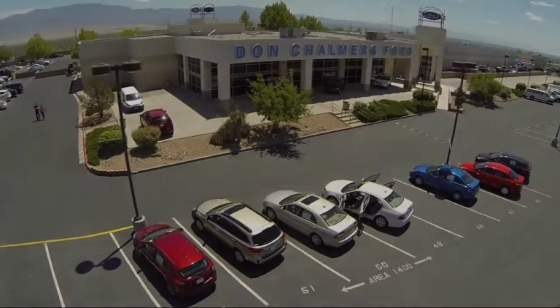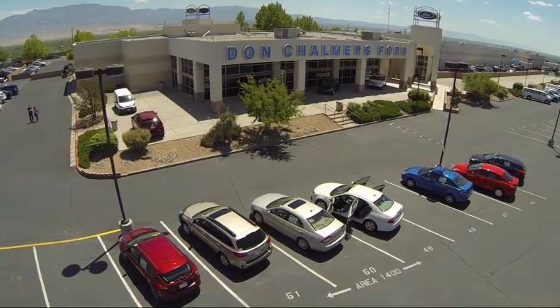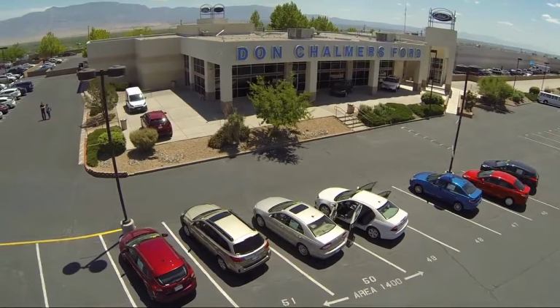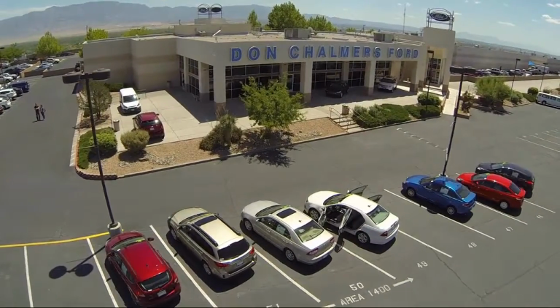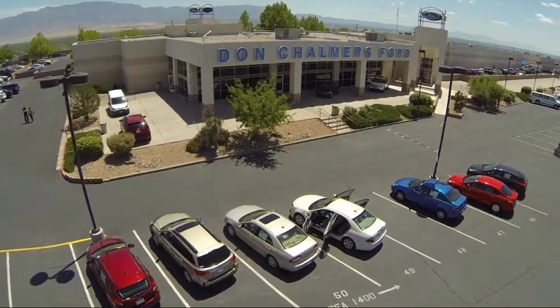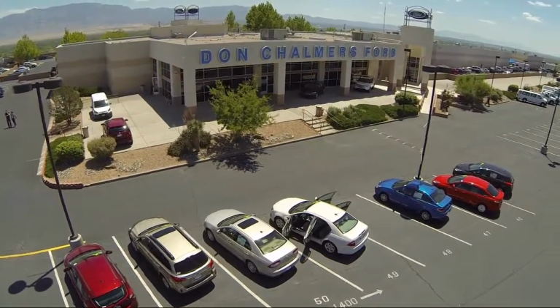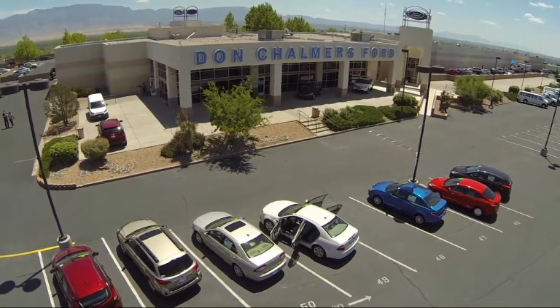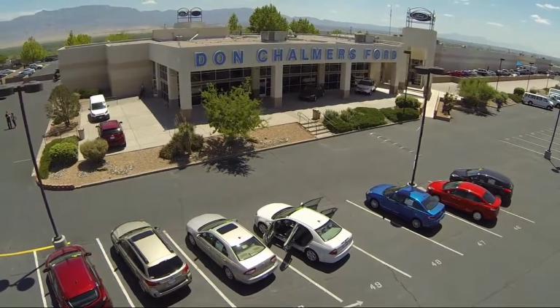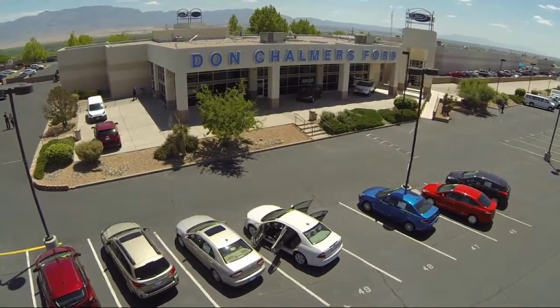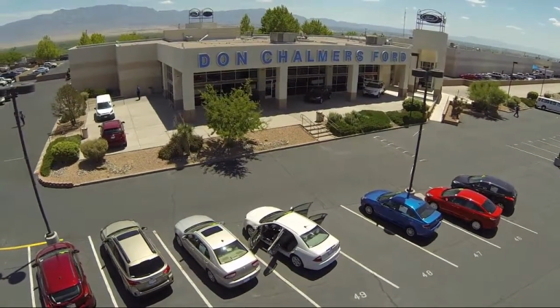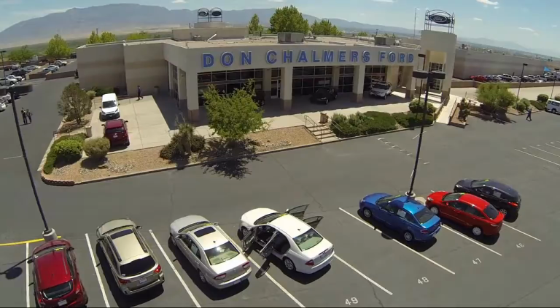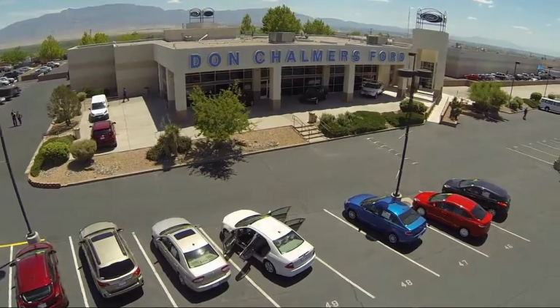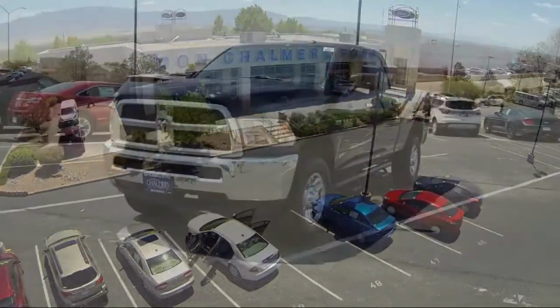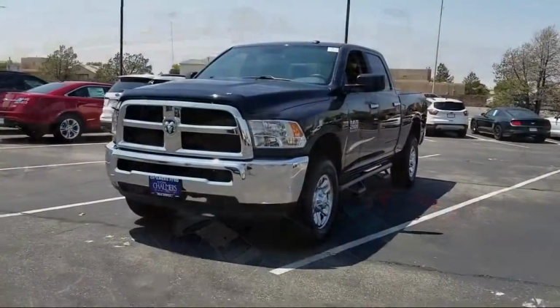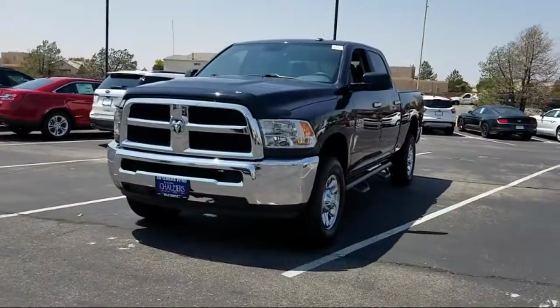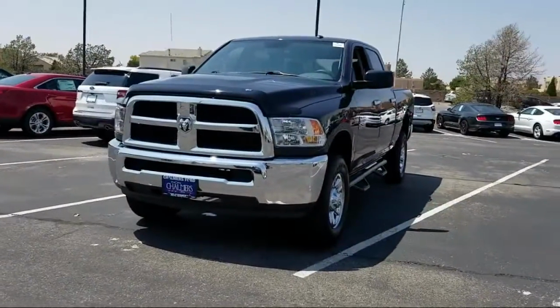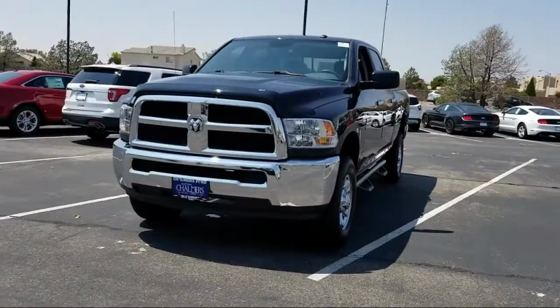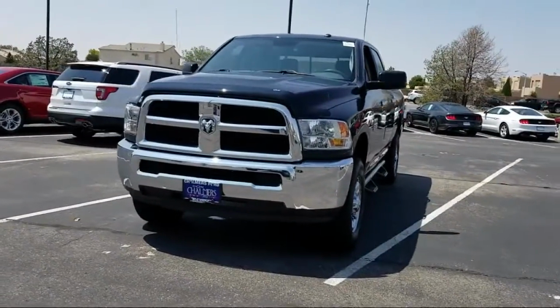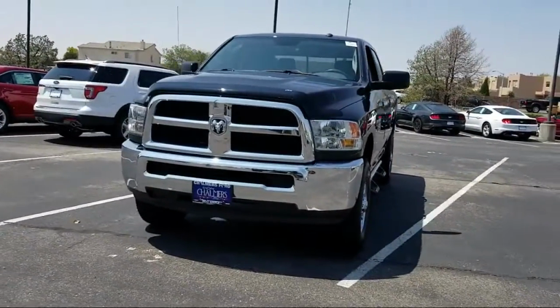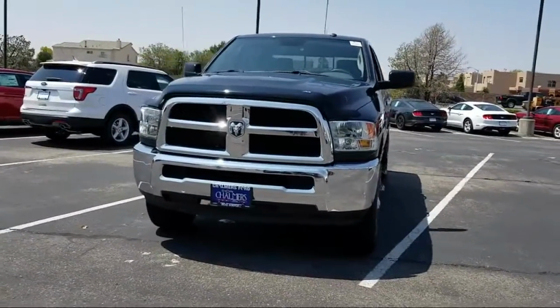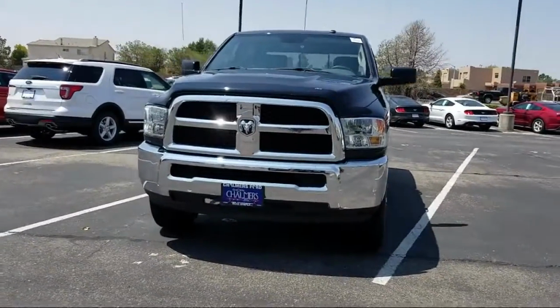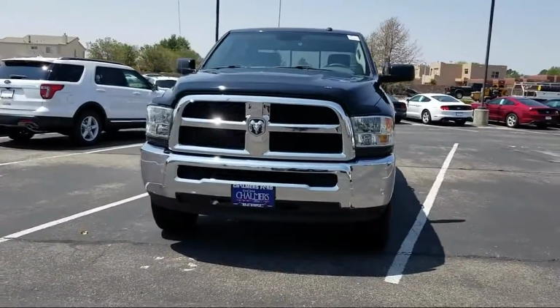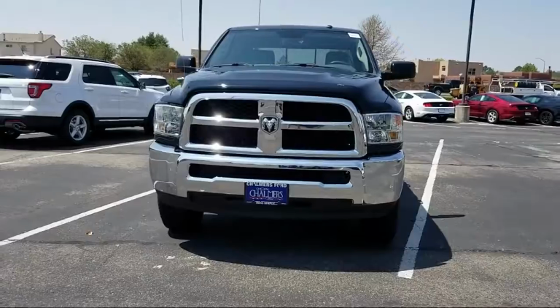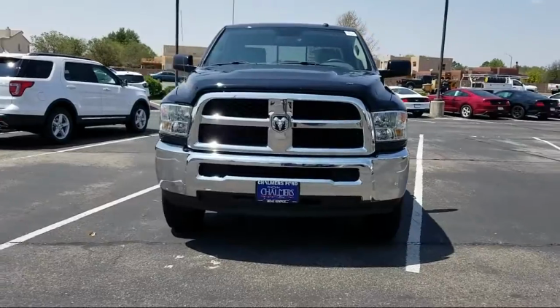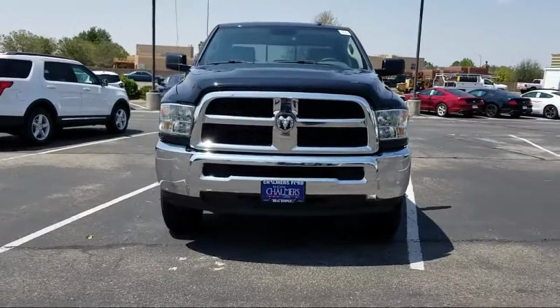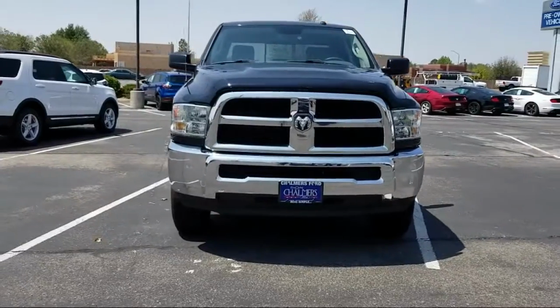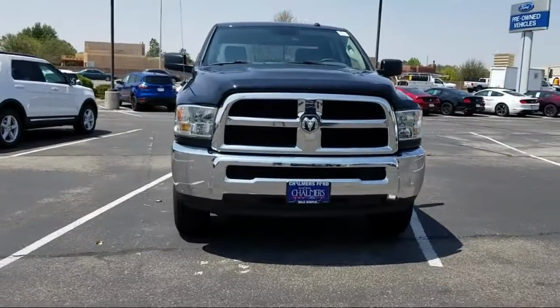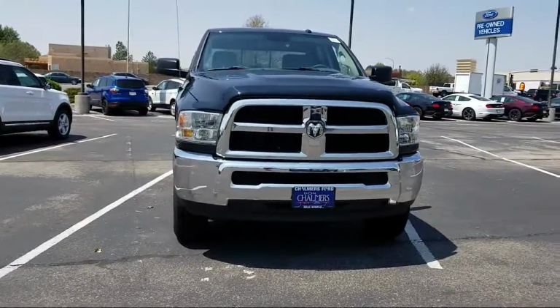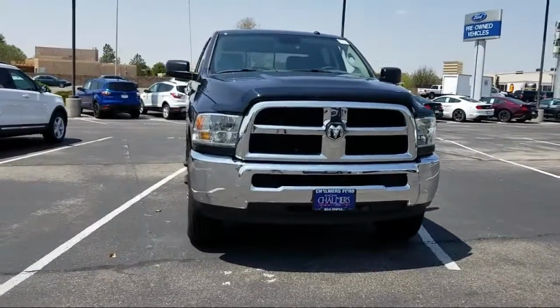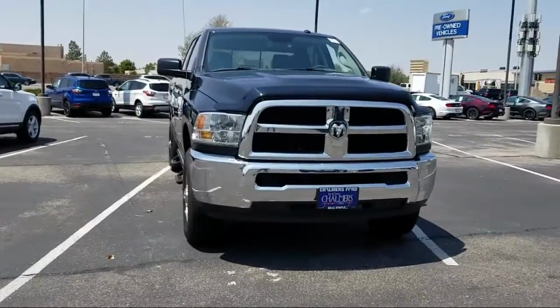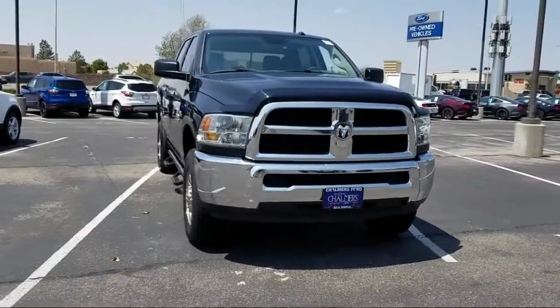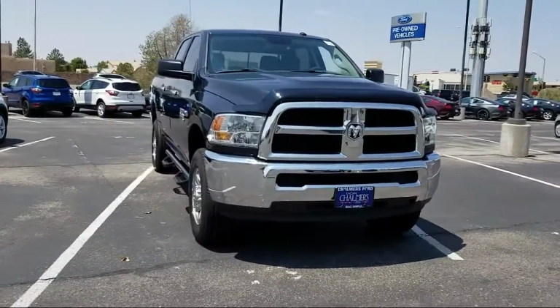Welcome to Don Chalmers Ford, and here's a look at another one of our vehicles from our great selection. It comes equipped with Sirius XM Satellite Radio, keyless entry, 18-inch steel chrome-clad wheels, and air conditioning.